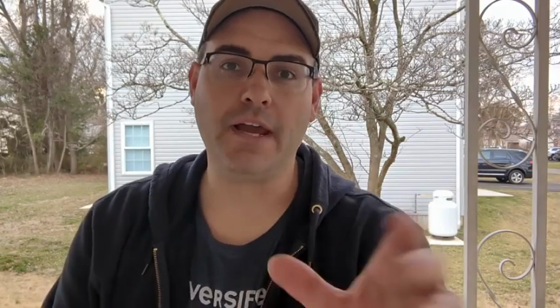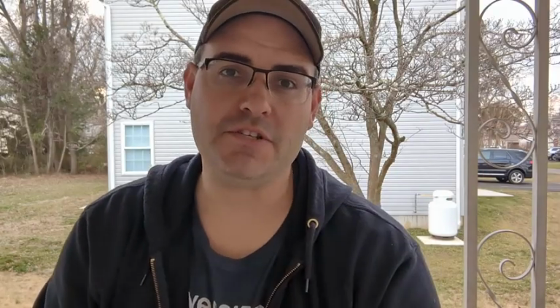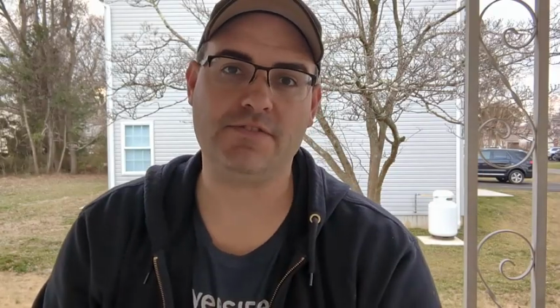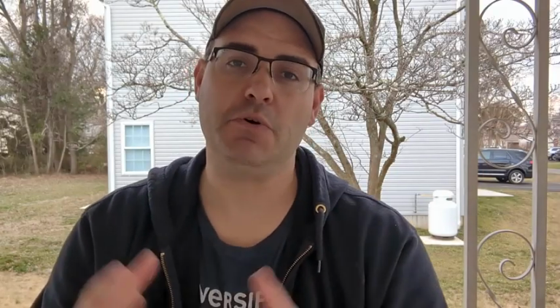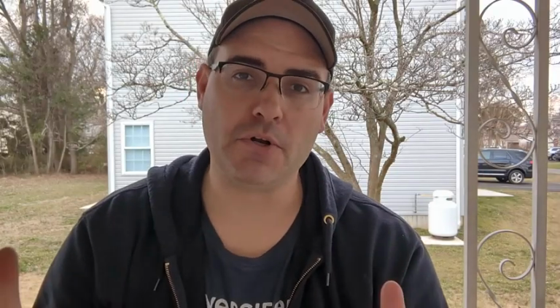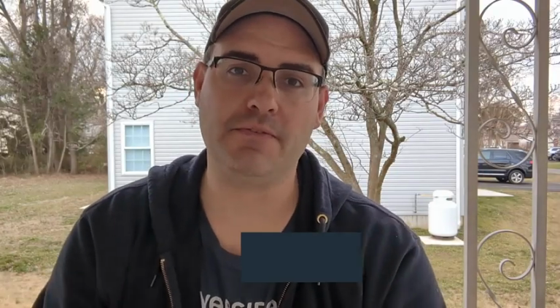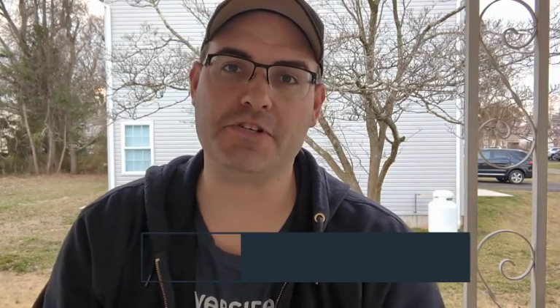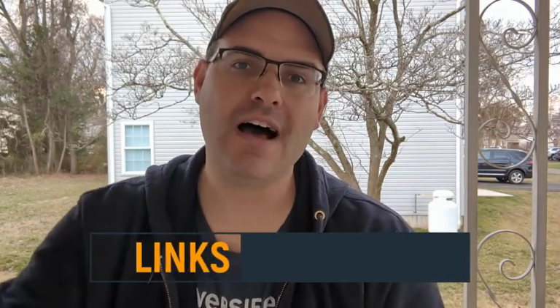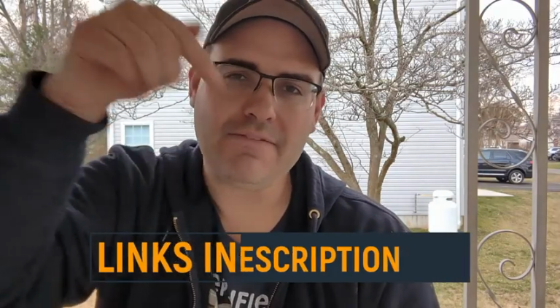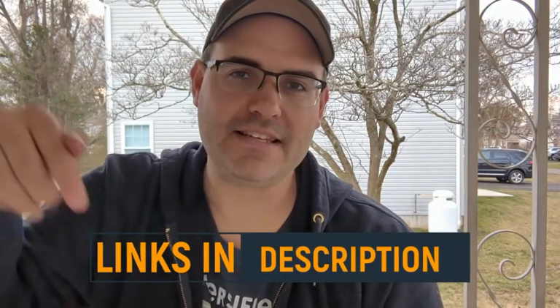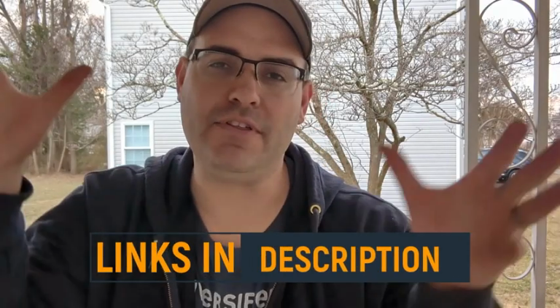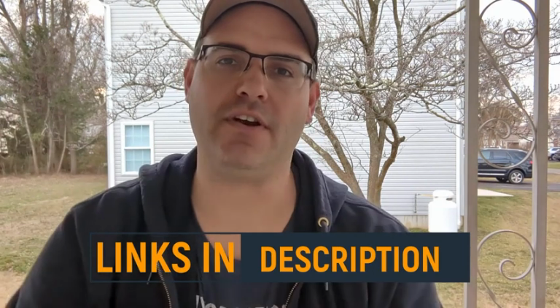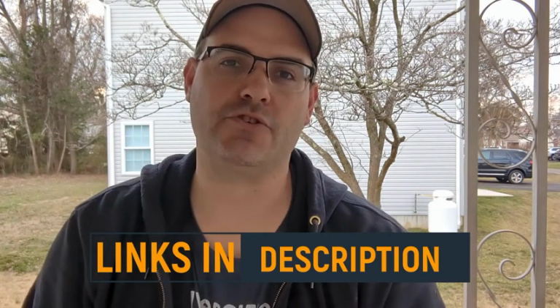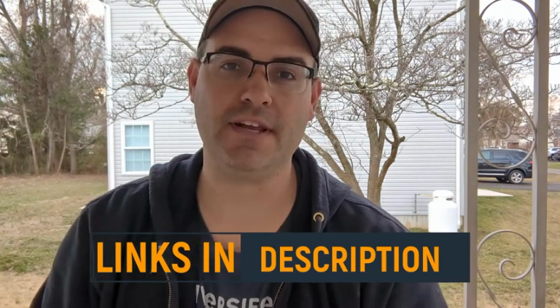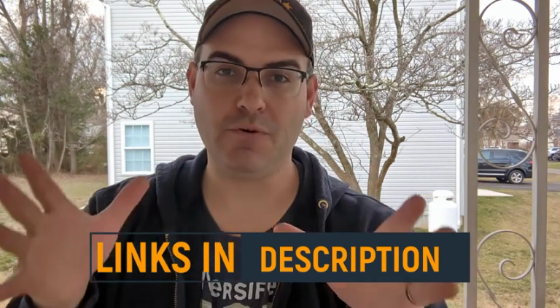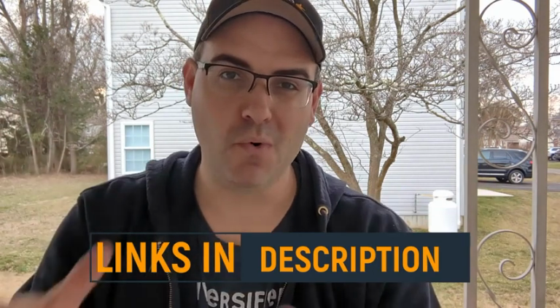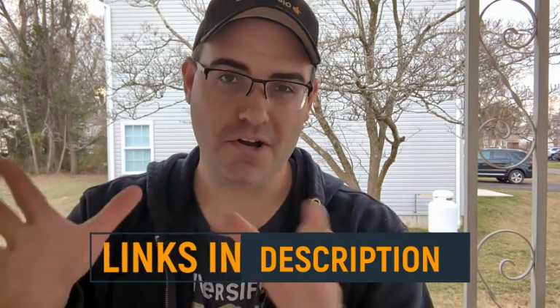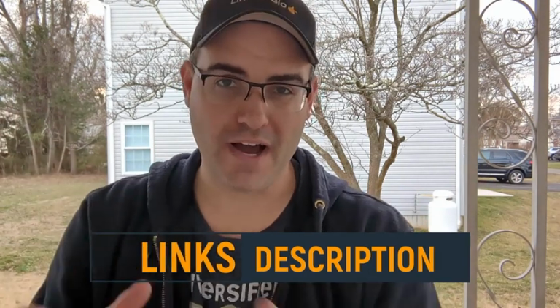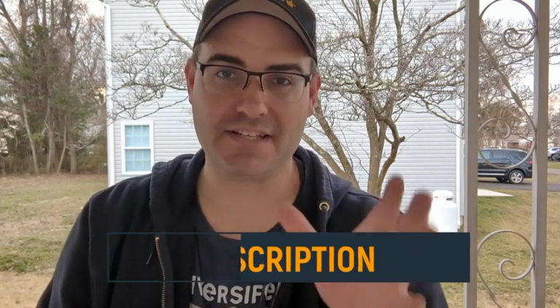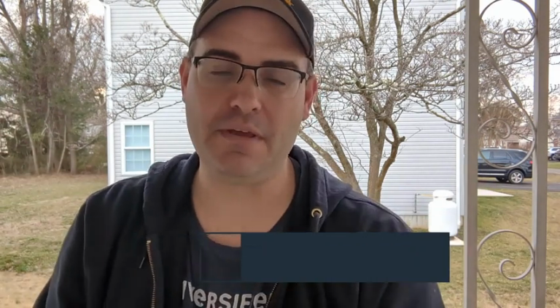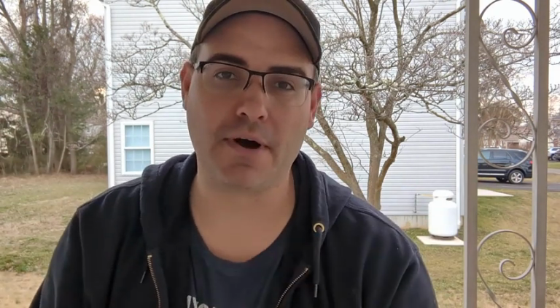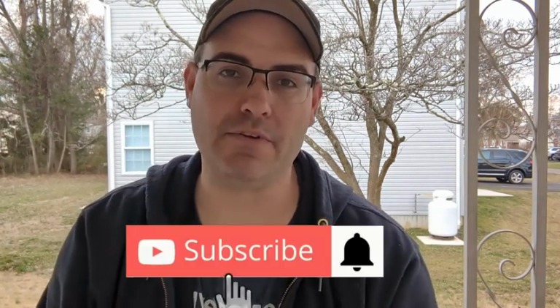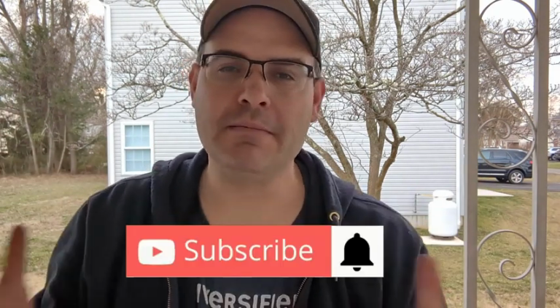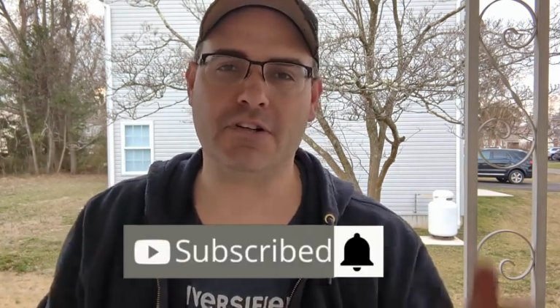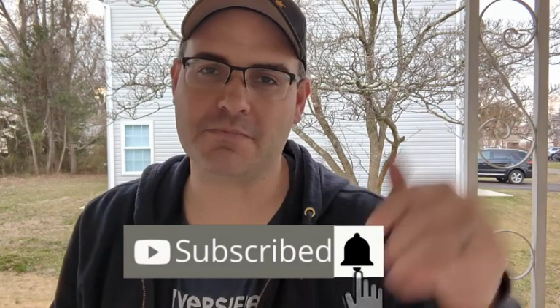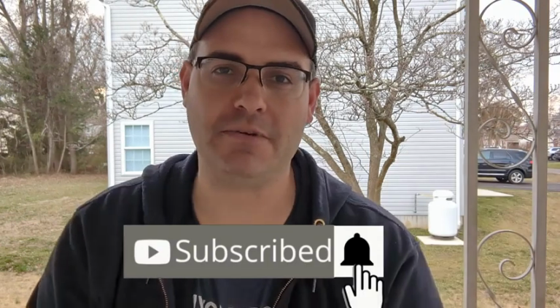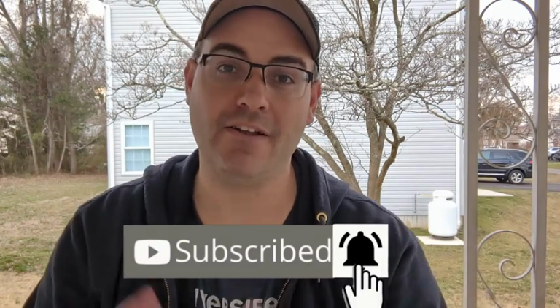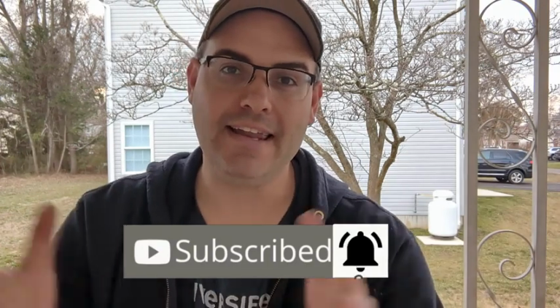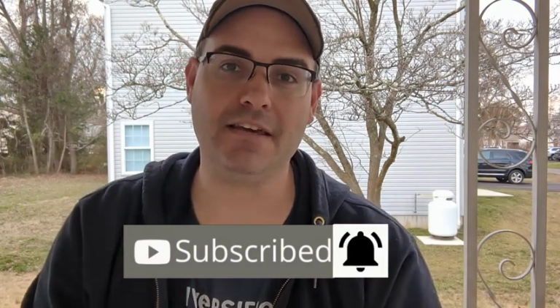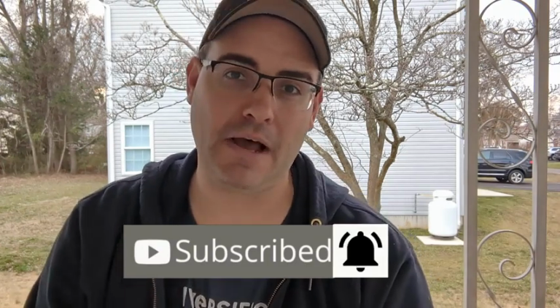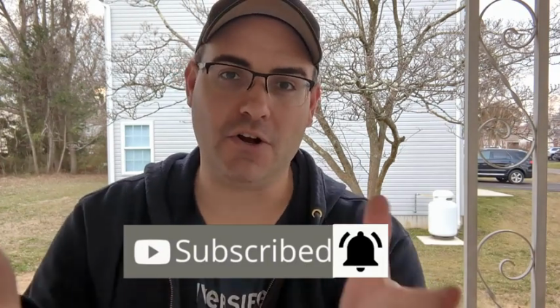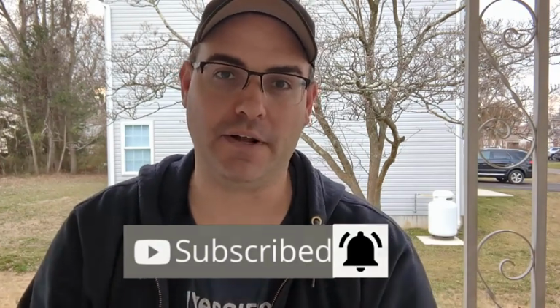If you like what you see in this video and you want to purchase one for yourself, I've left links to everything in the description. And if you want more no-nonsense, no-BS product reviews, be sure to like and subscribe to the channel and hit the bell so you don't miss one.